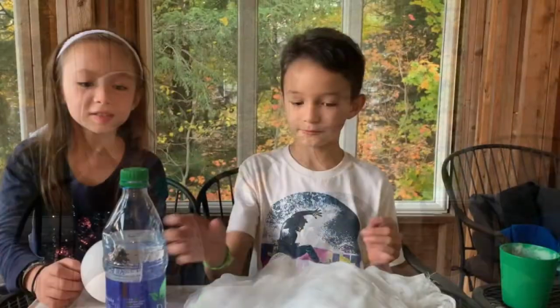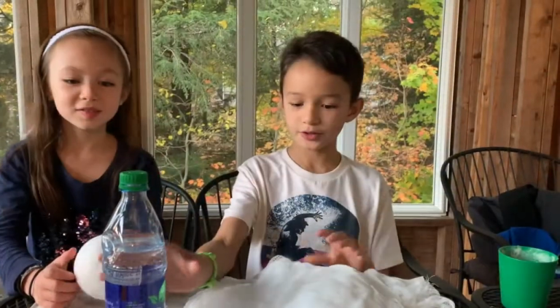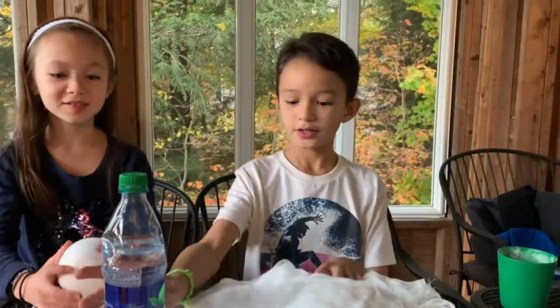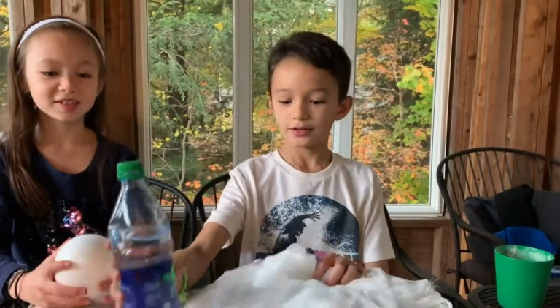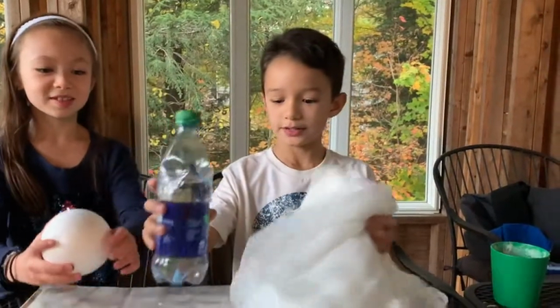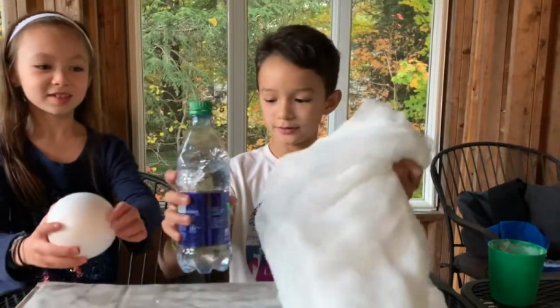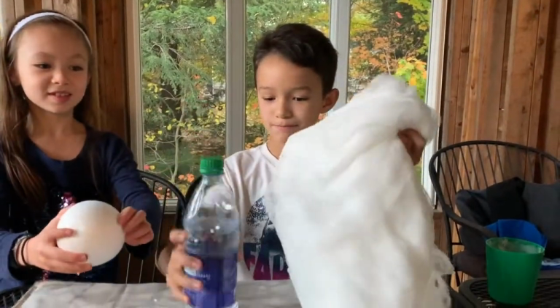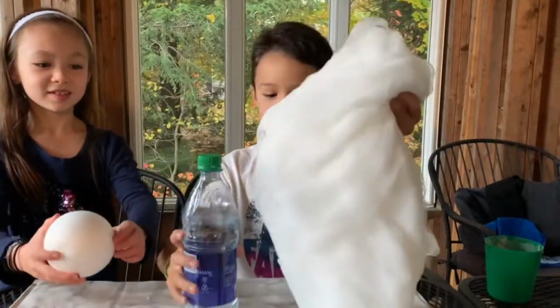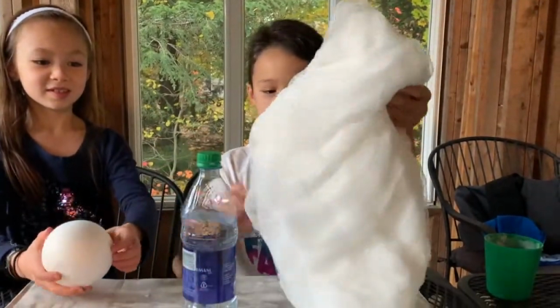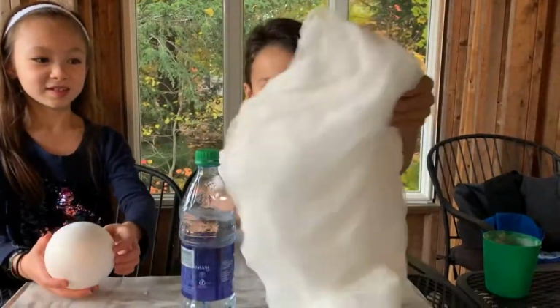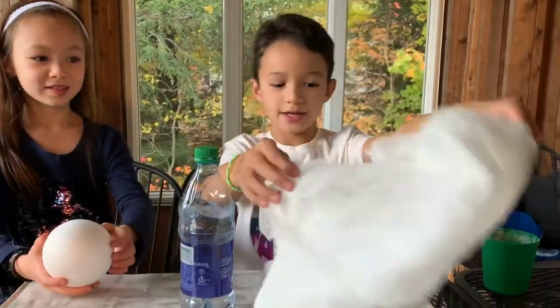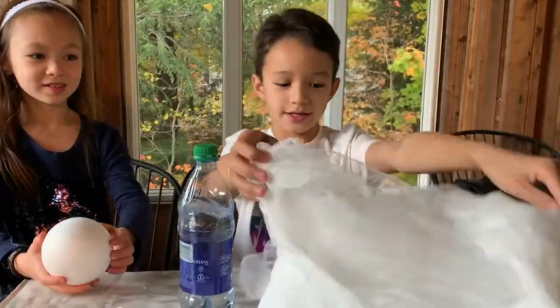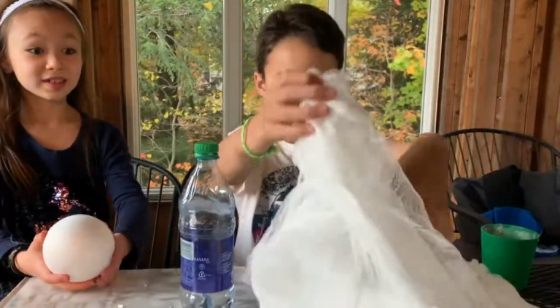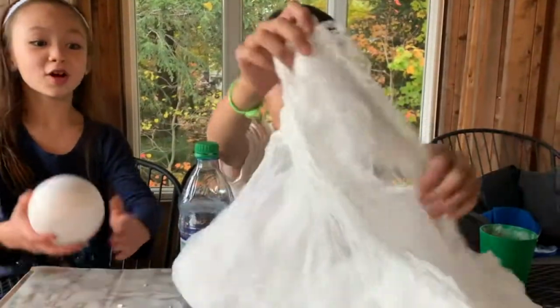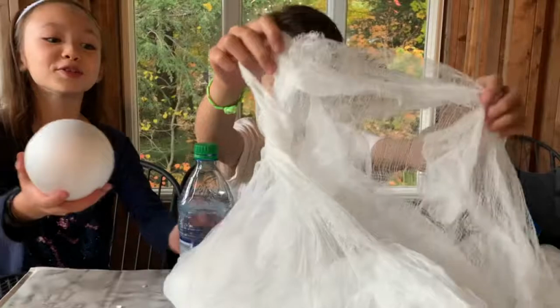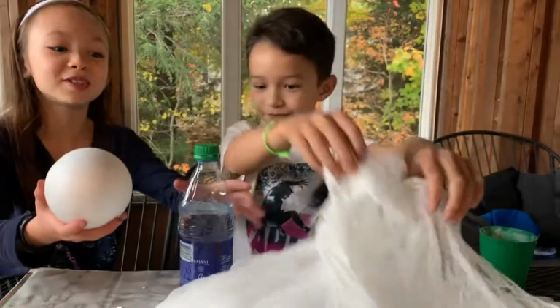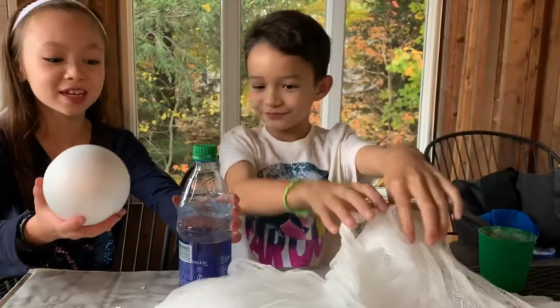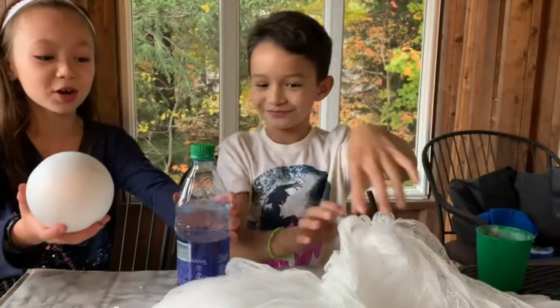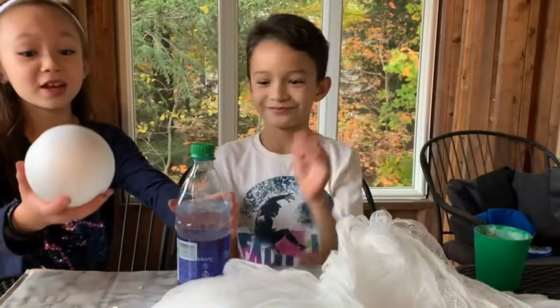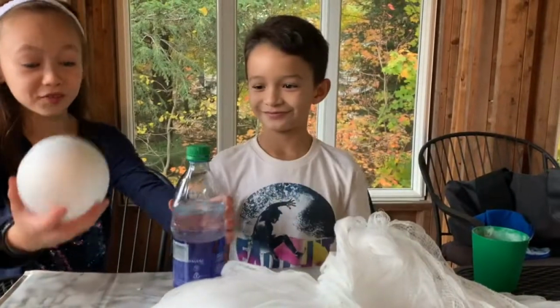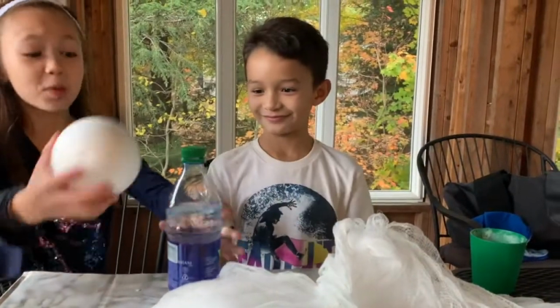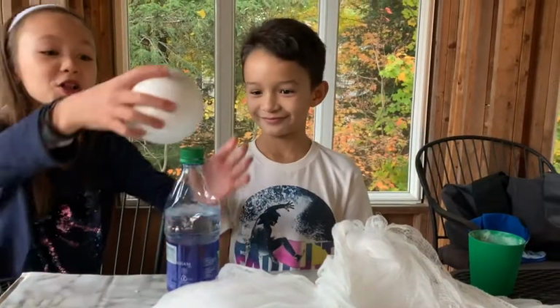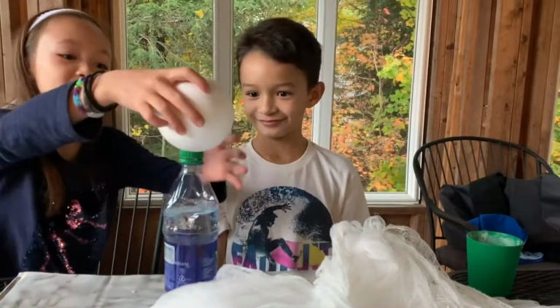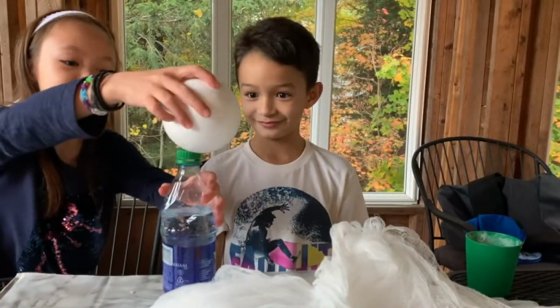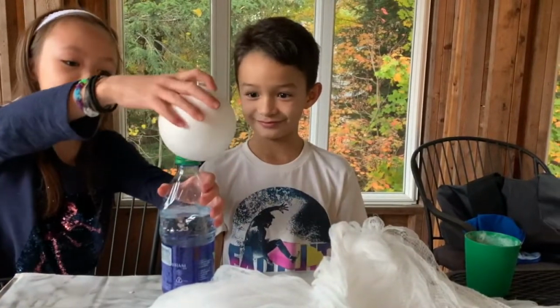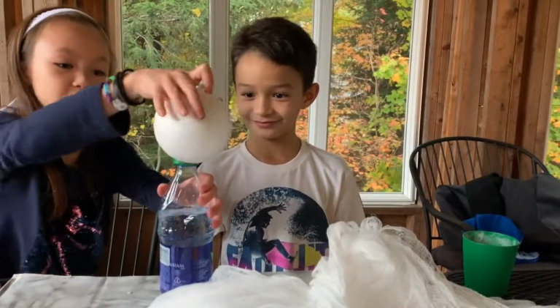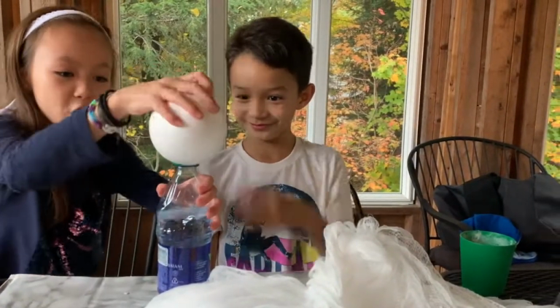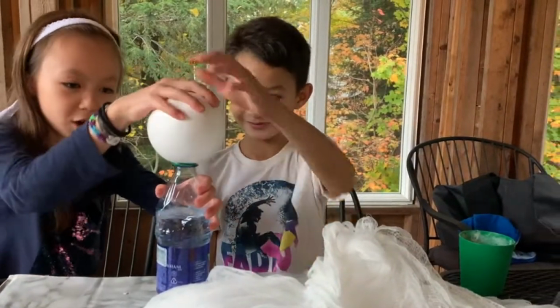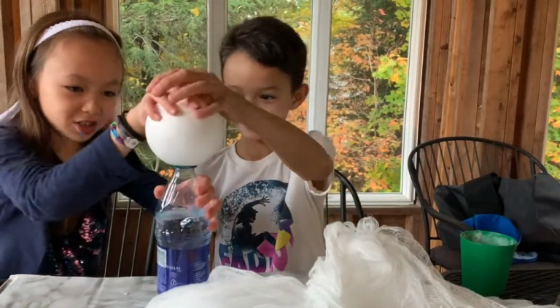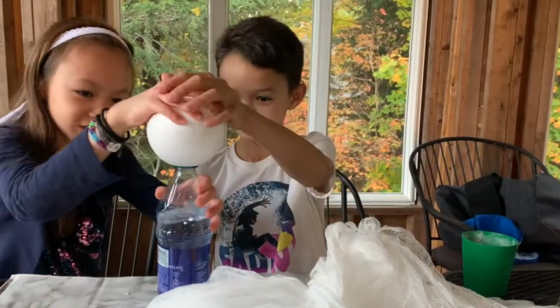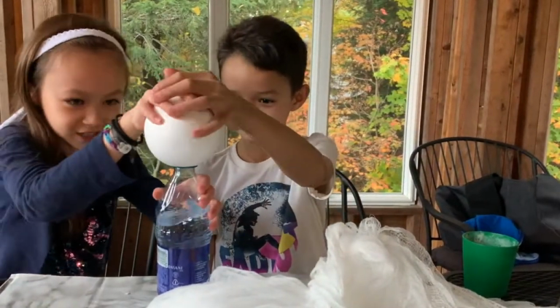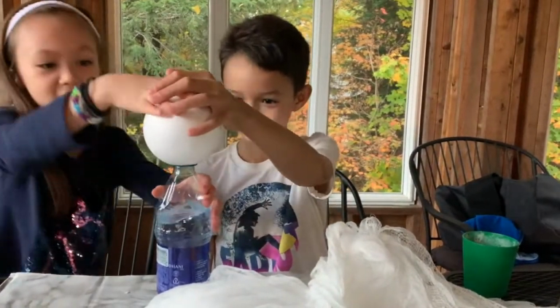Okay, so first you're going to take your bottle and your foam ball and then stick the foam ball onto the top of the bottle.